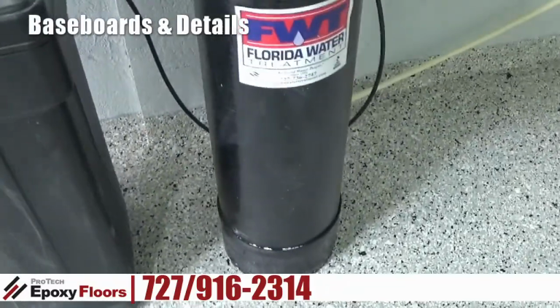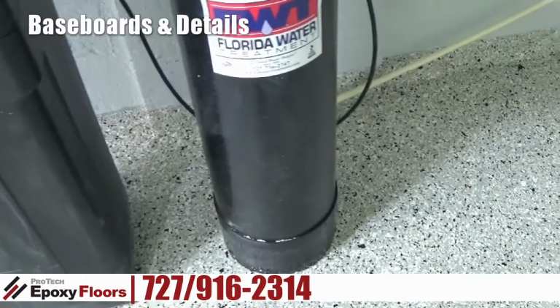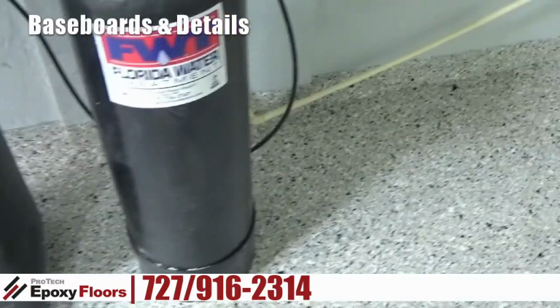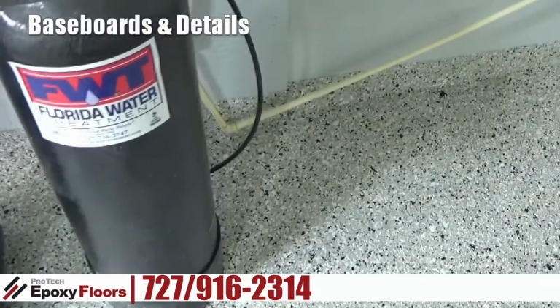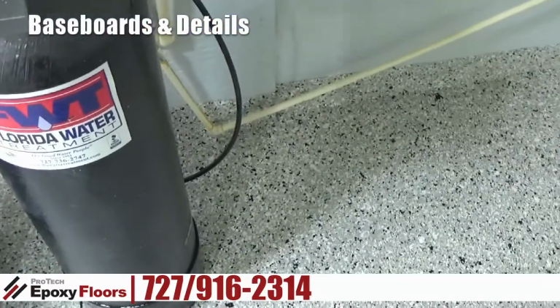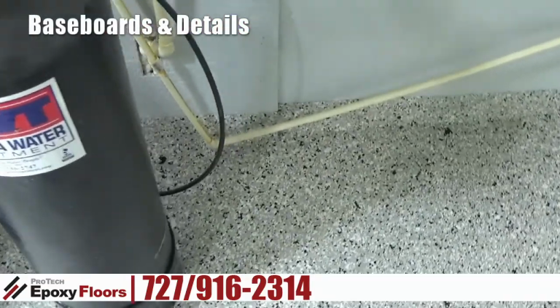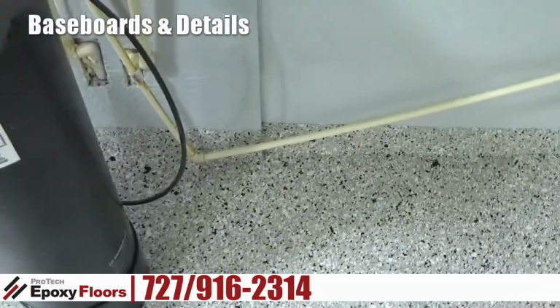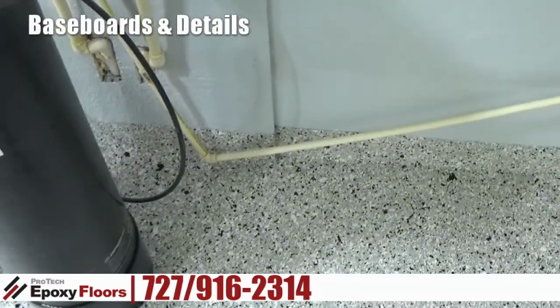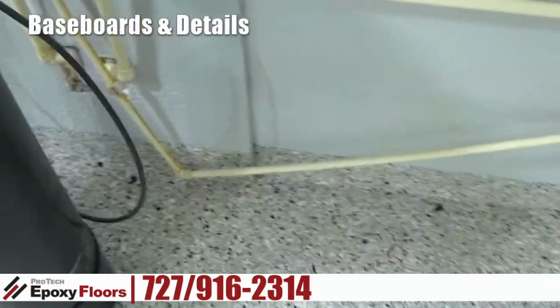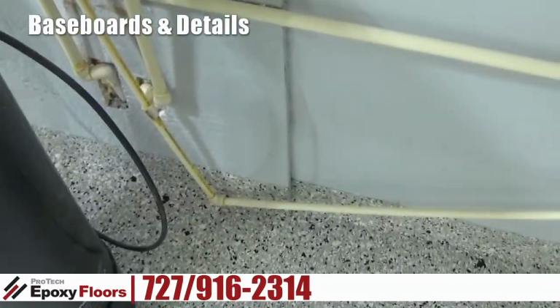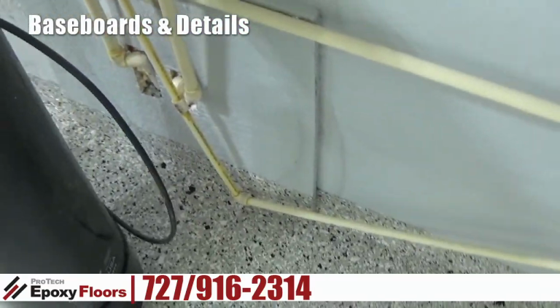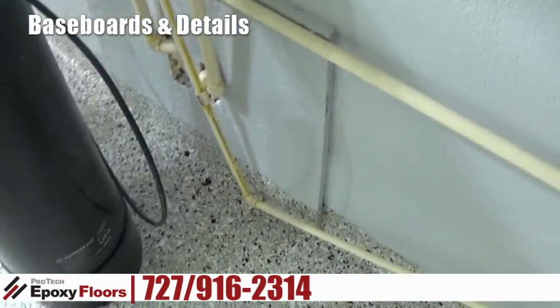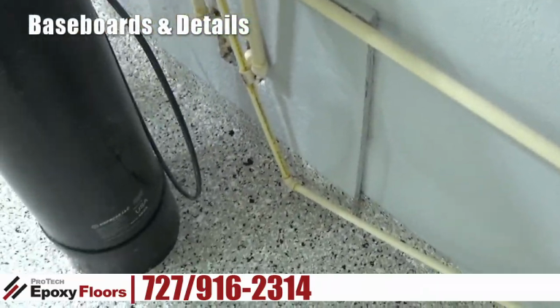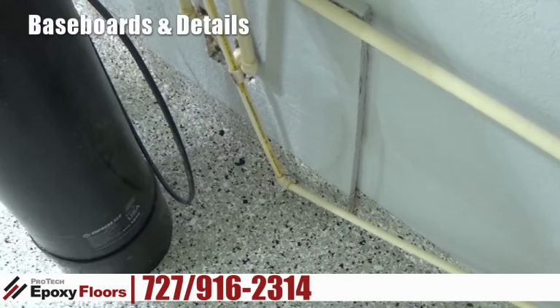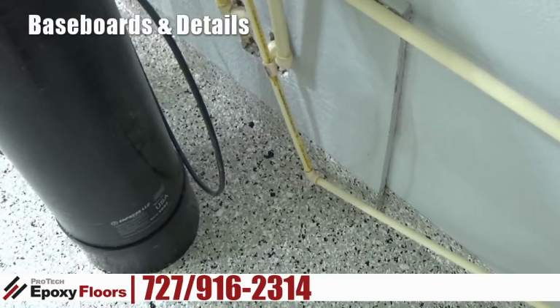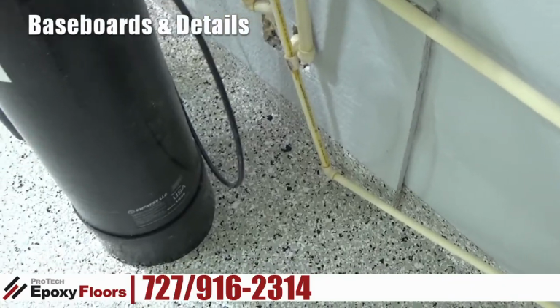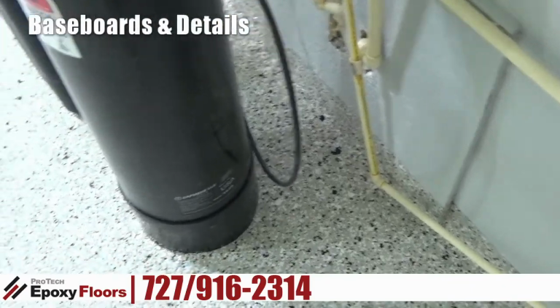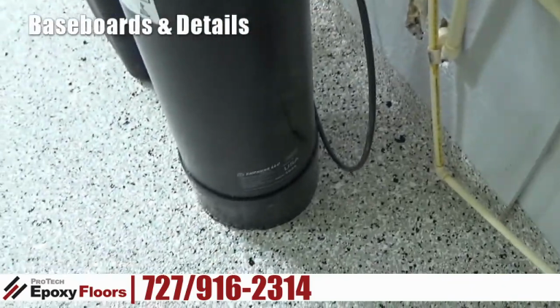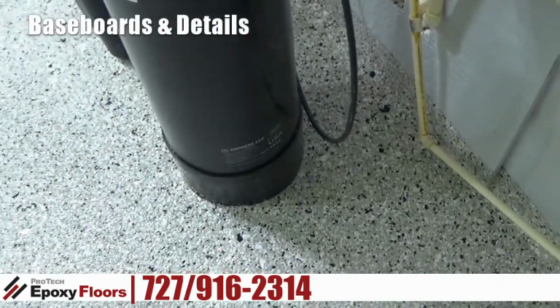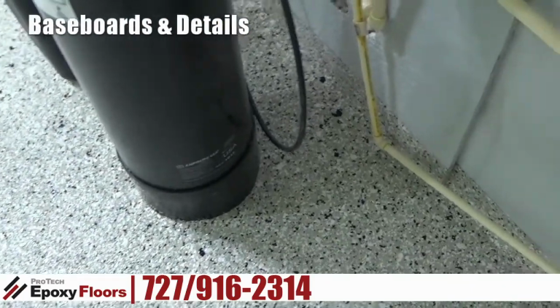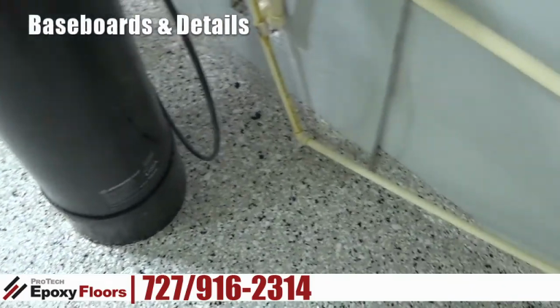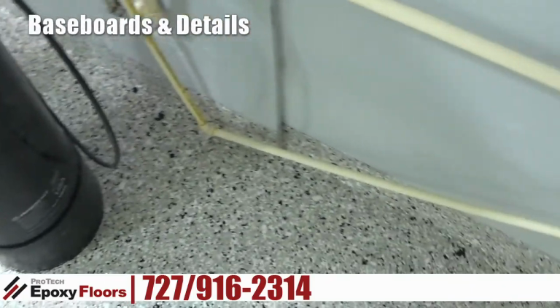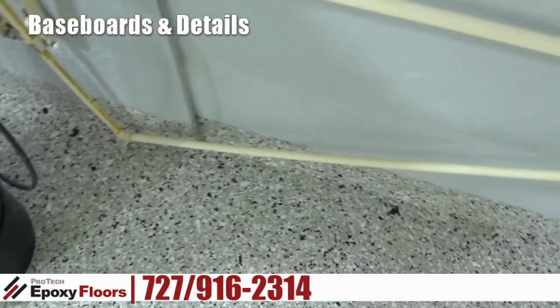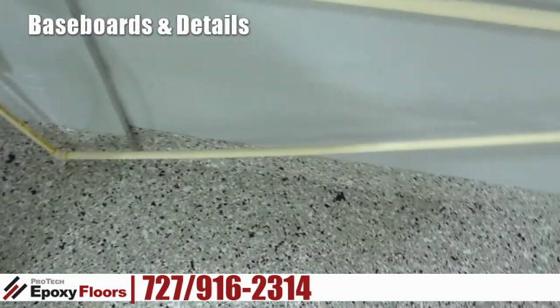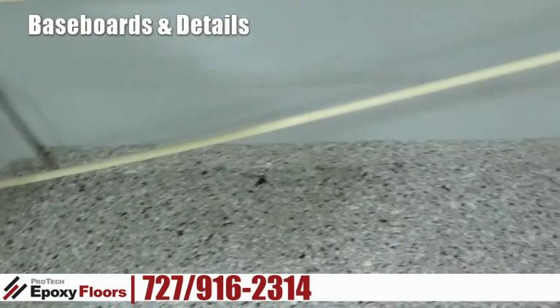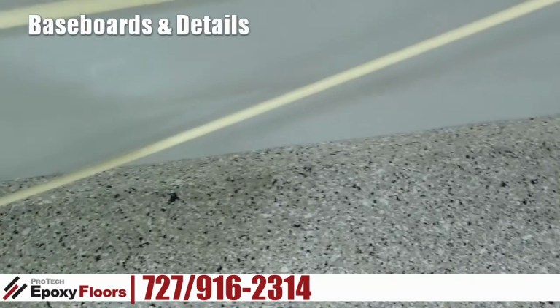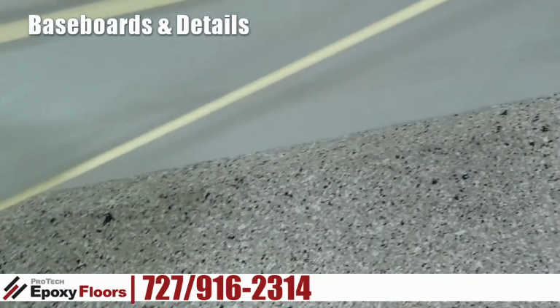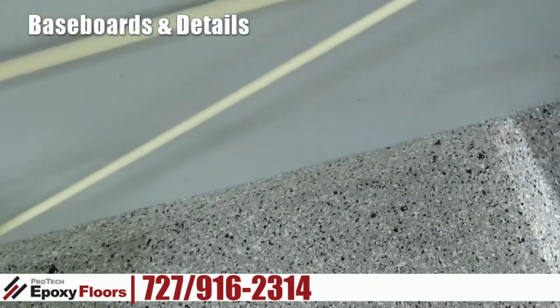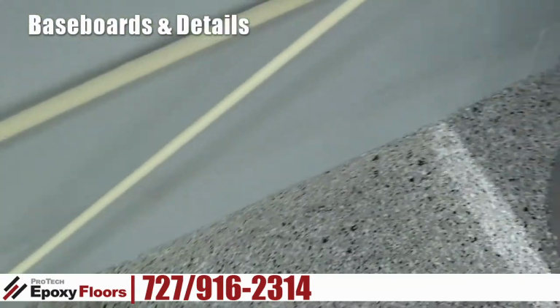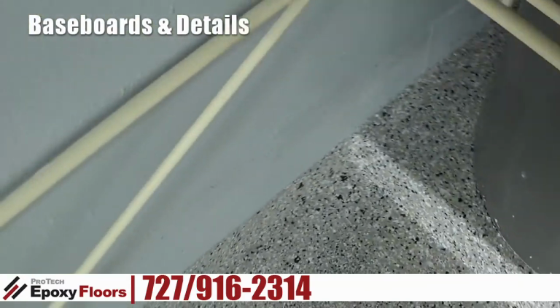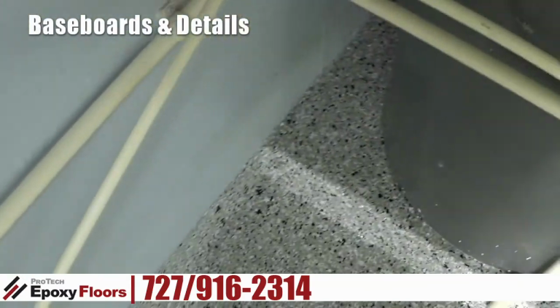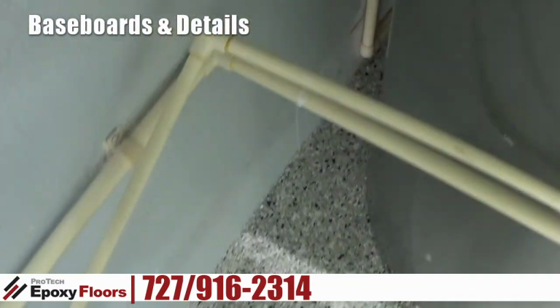This floor definitely had a lot of issues once we got out on the ground, but we fixed all those problems. And then we had to deal with a lot of piping and a lot of ins and outs.